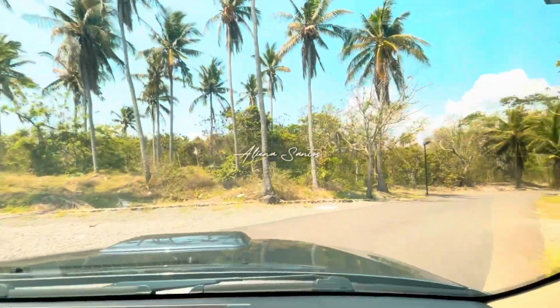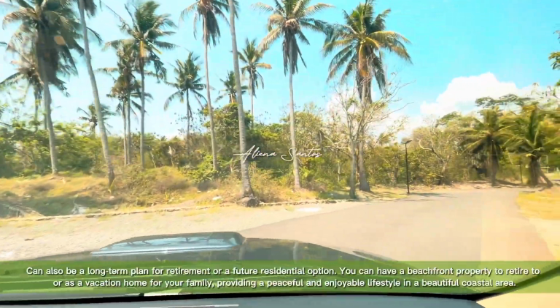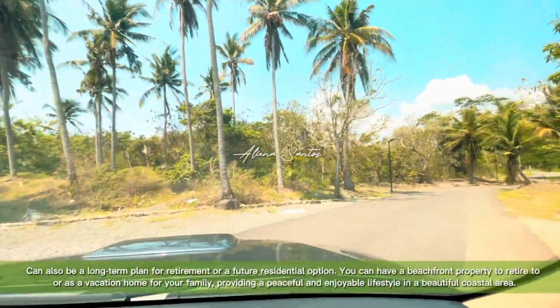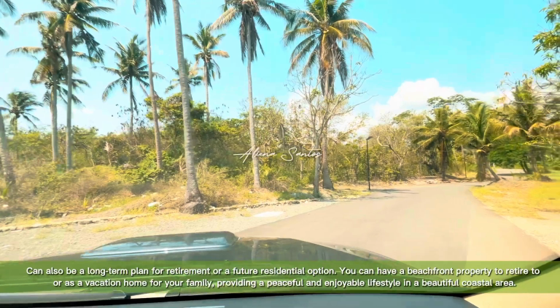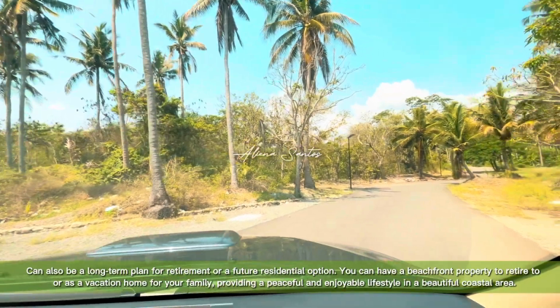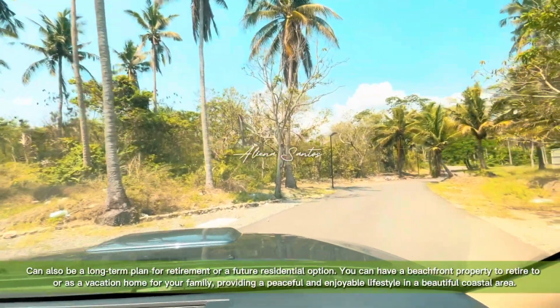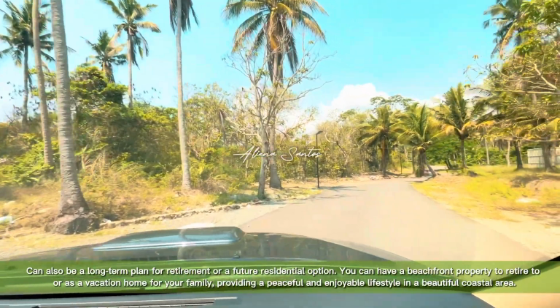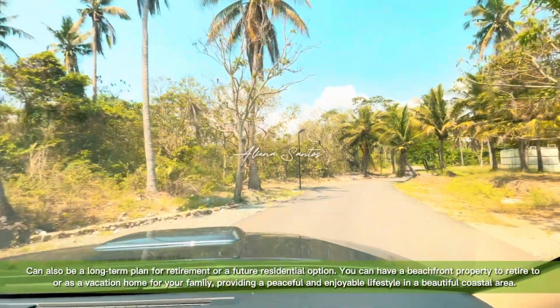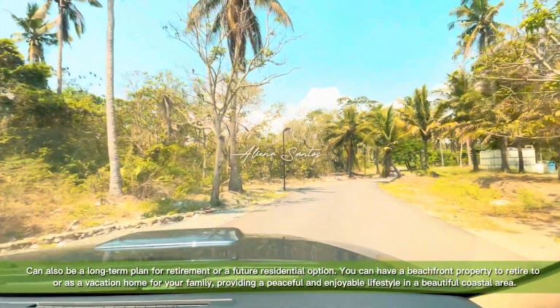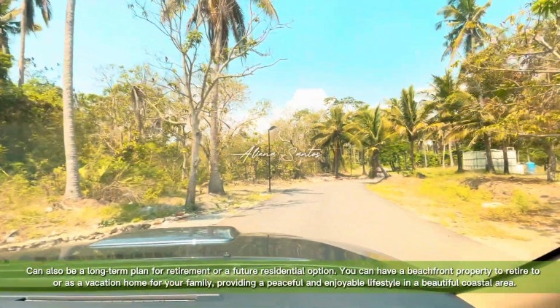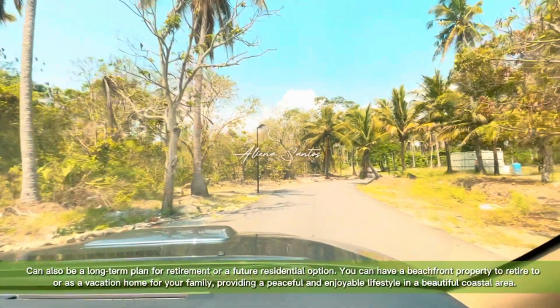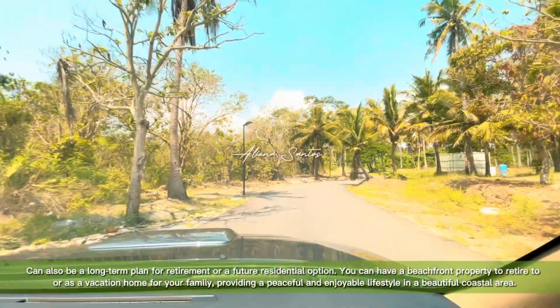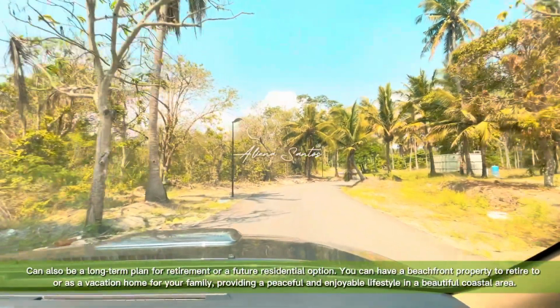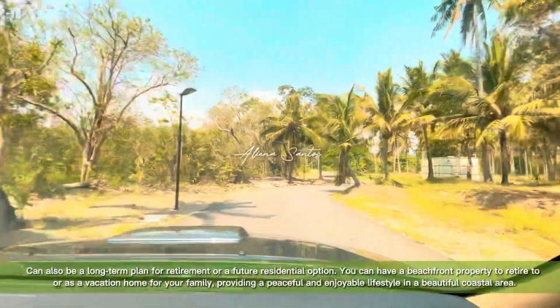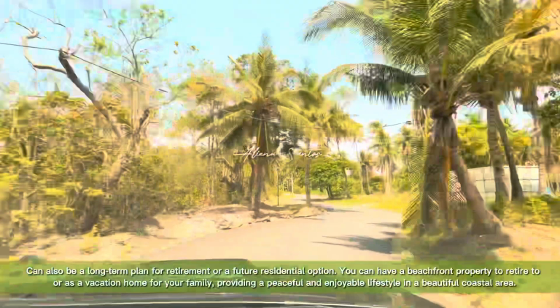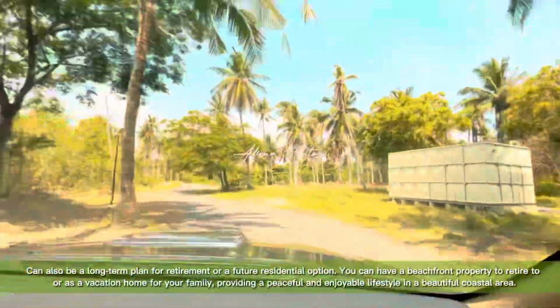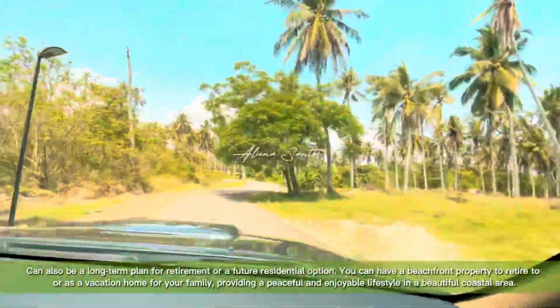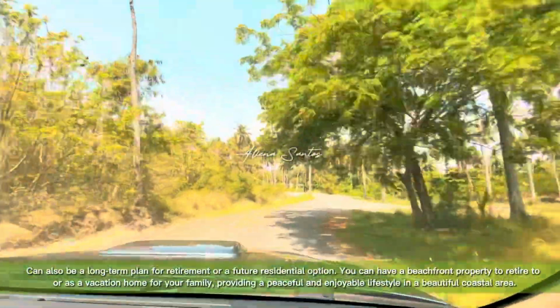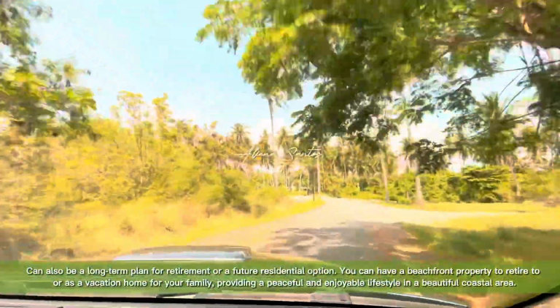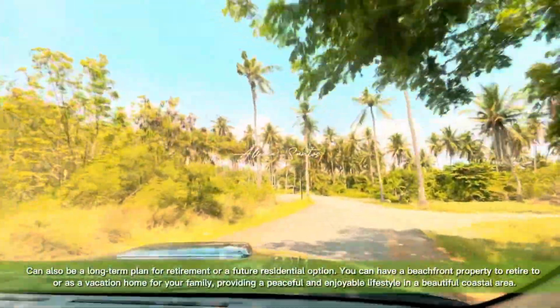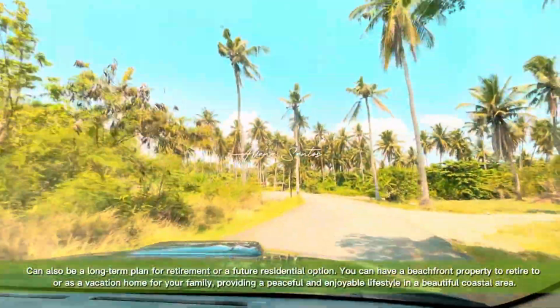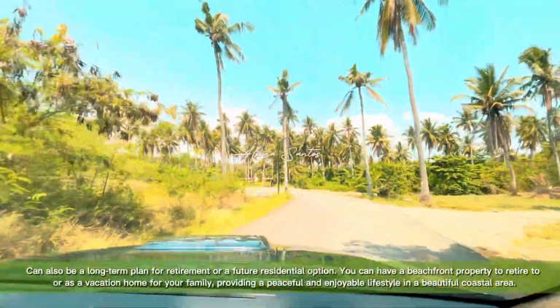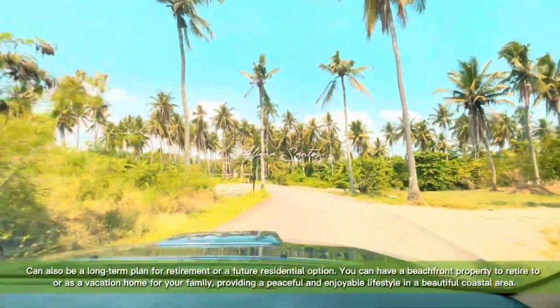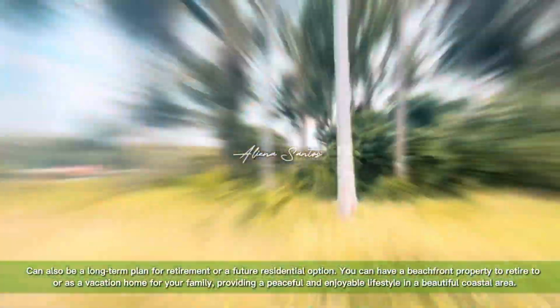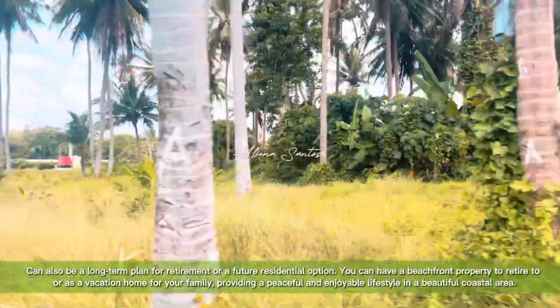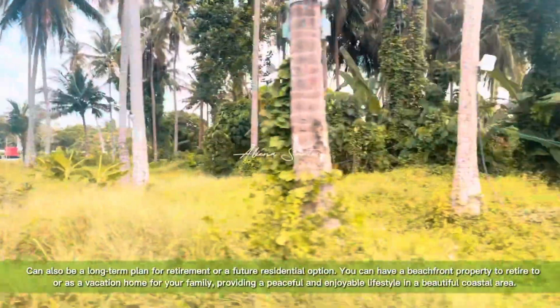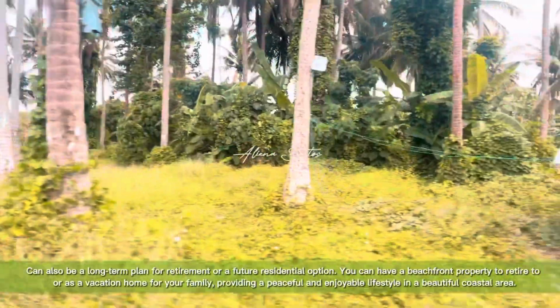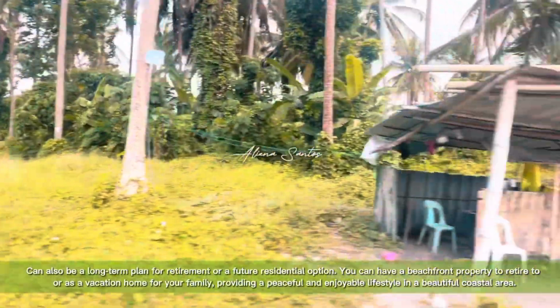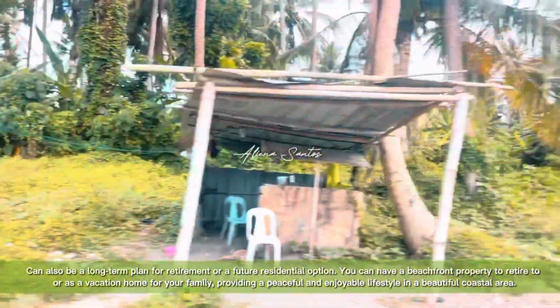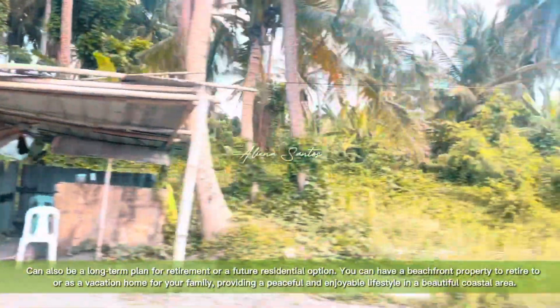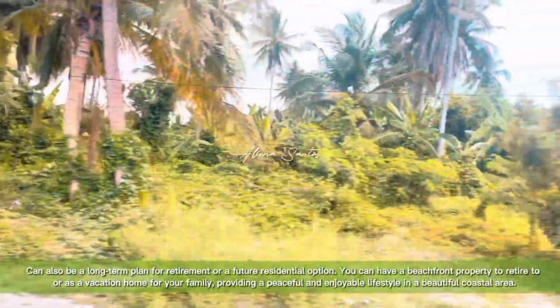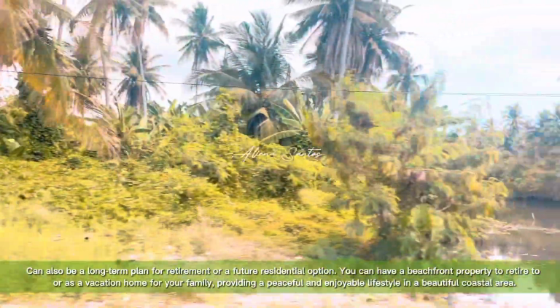It can also be a long-term plan for retirement or a future residential option. You can have a beachfront property to retire to, or as a vacation home for your family, providing a peaceful and enjoyable lifestyle in a beautiful coastal area.